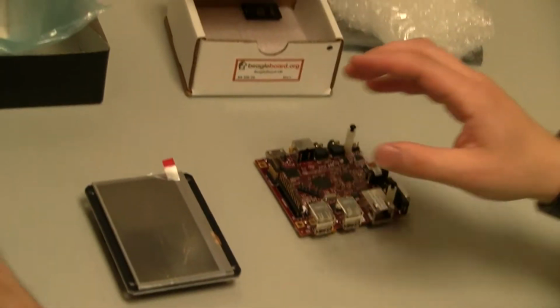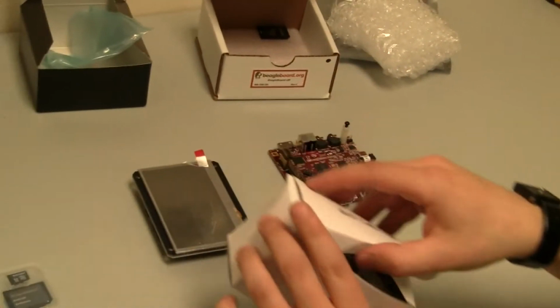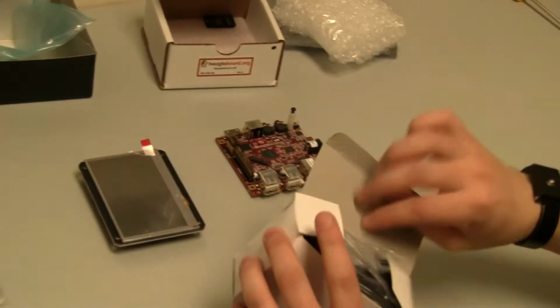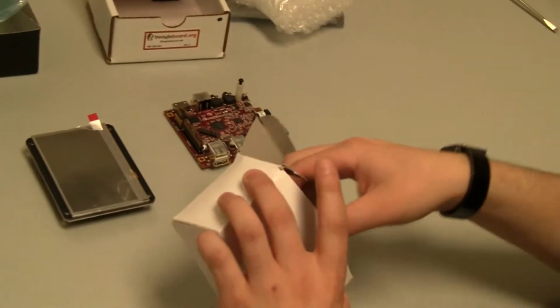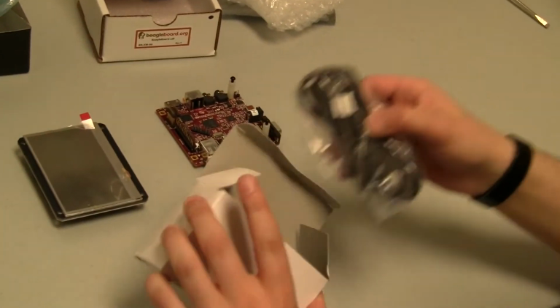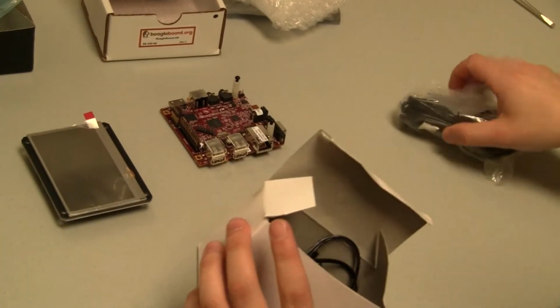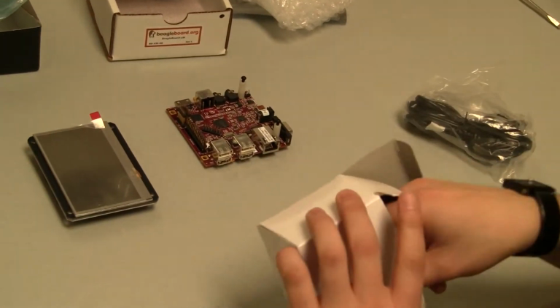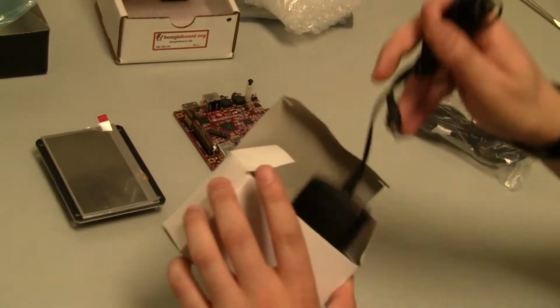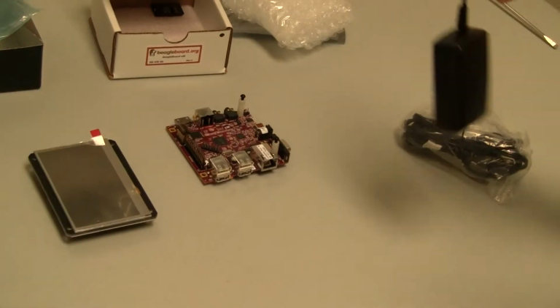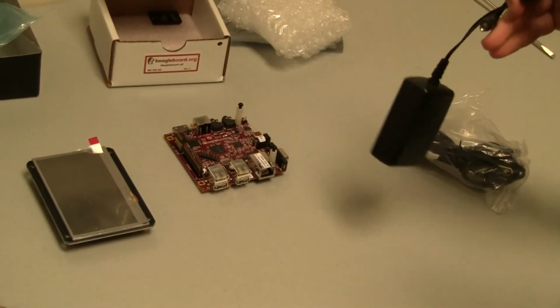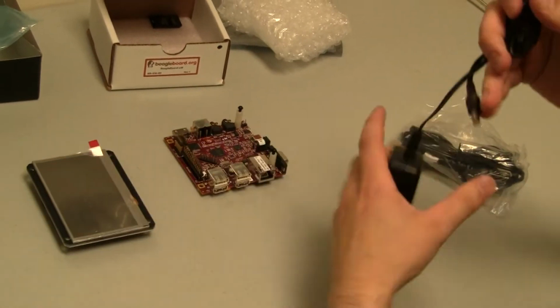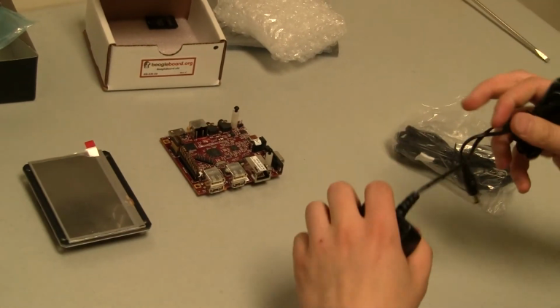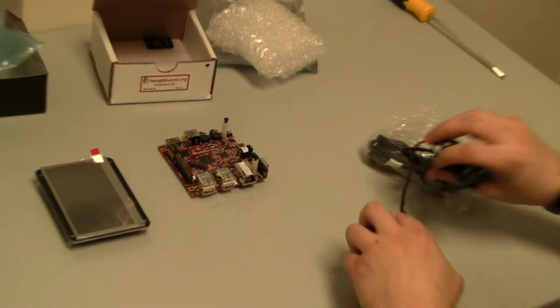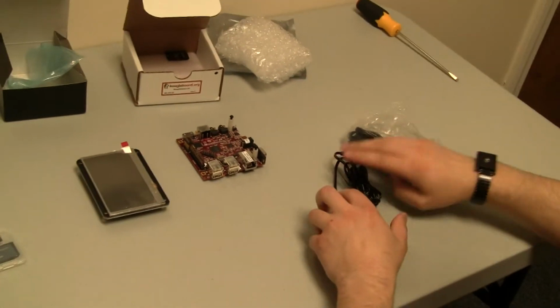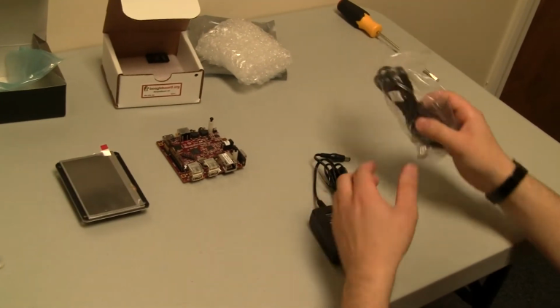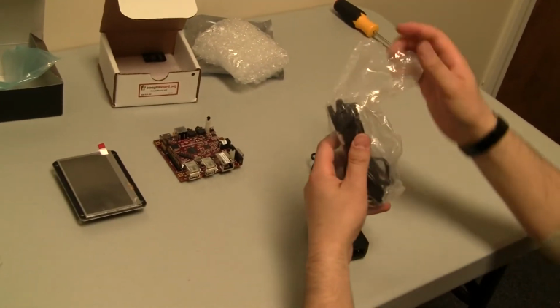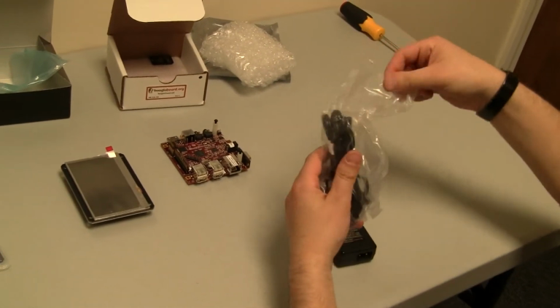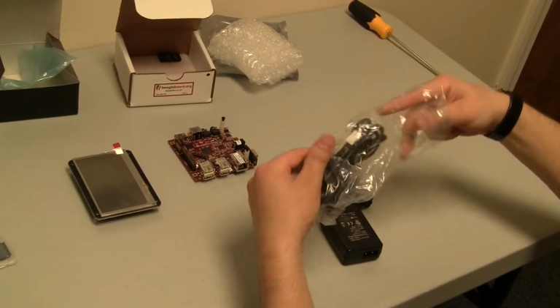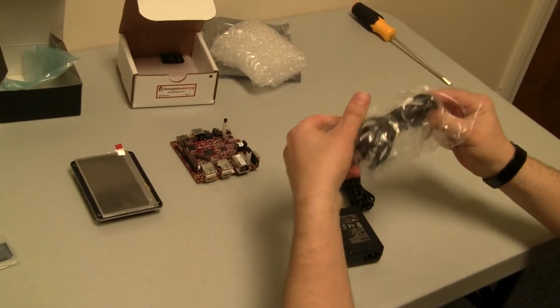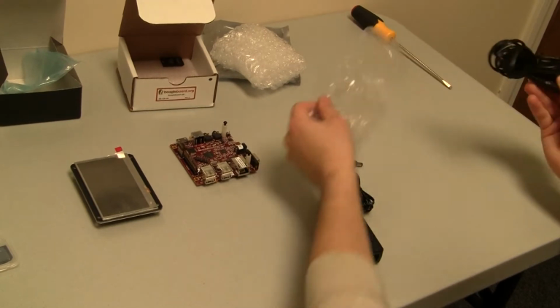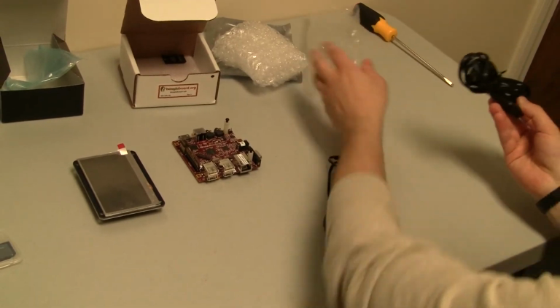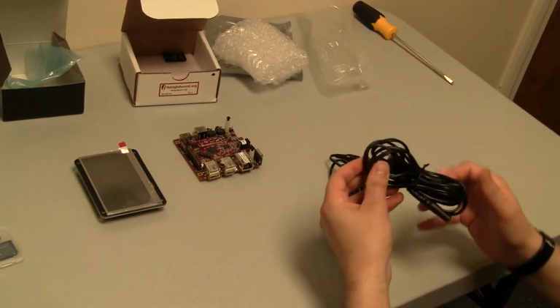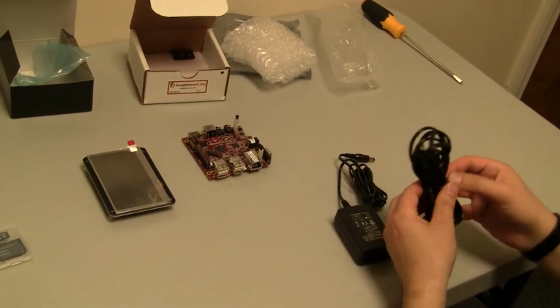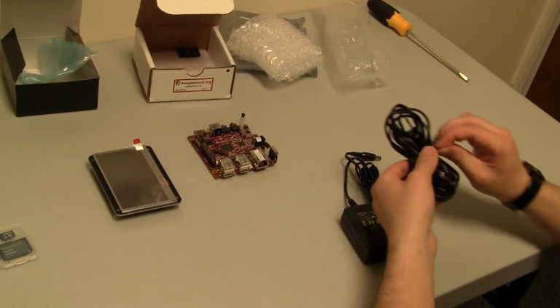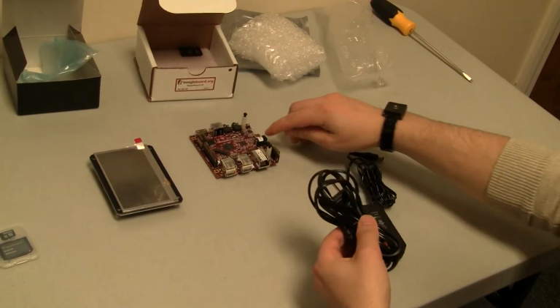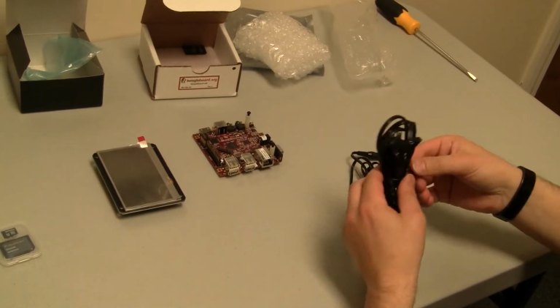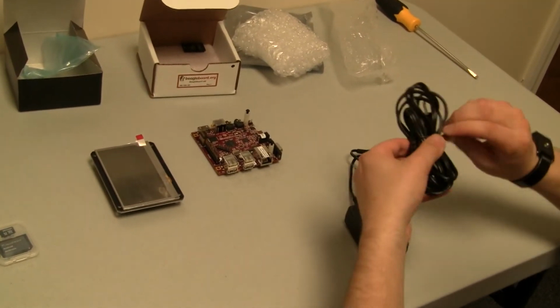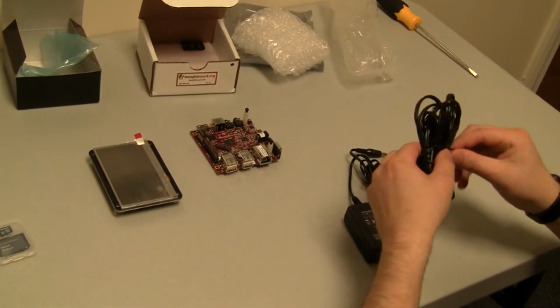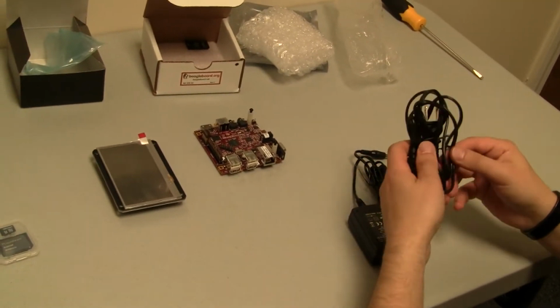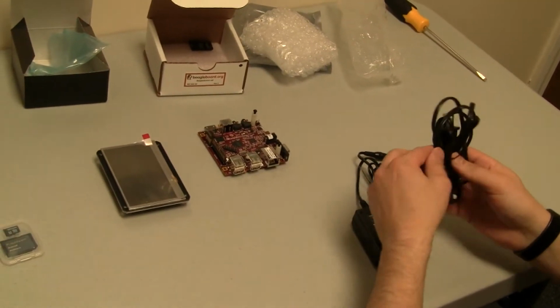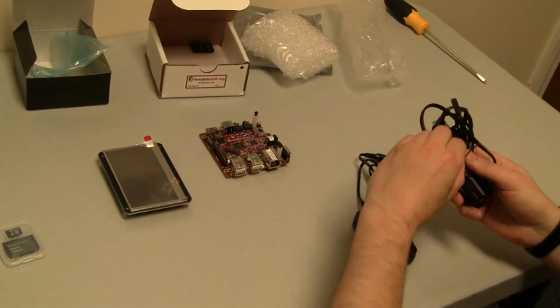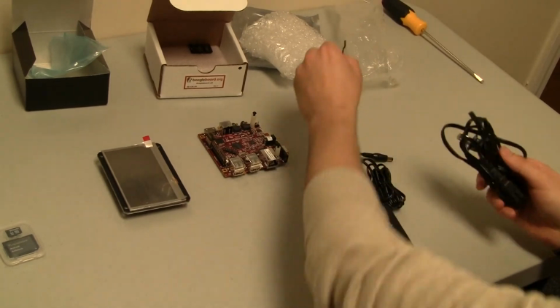The power supply is used to provide power to the BeagleBoard system. It will go from your AC right into the 5 volts of your BeagleBoard — that's what this adapter is designed to do.